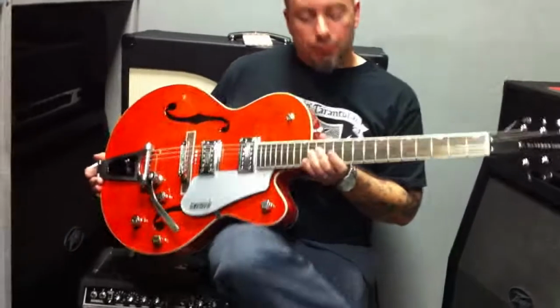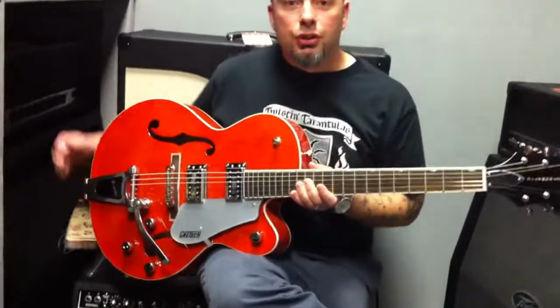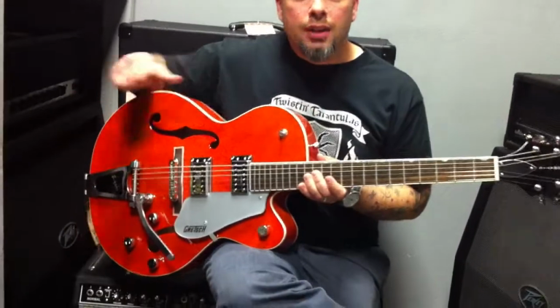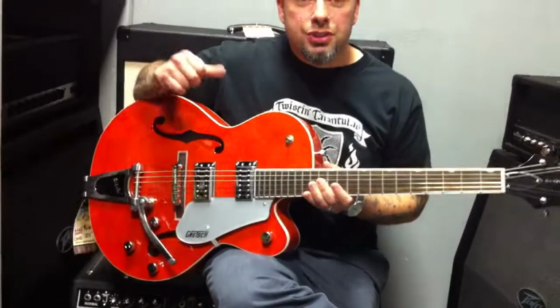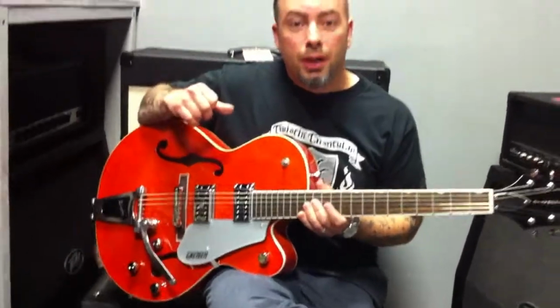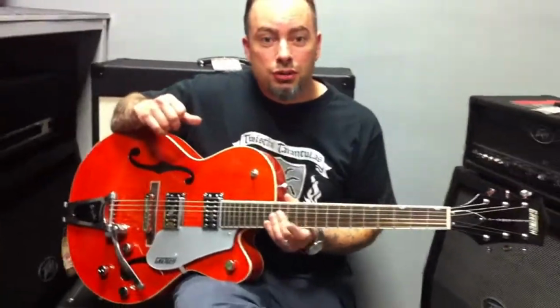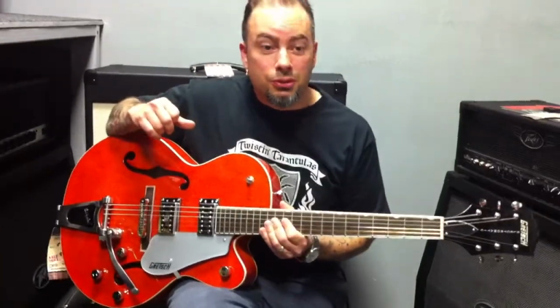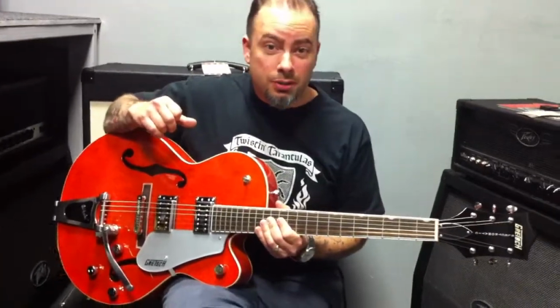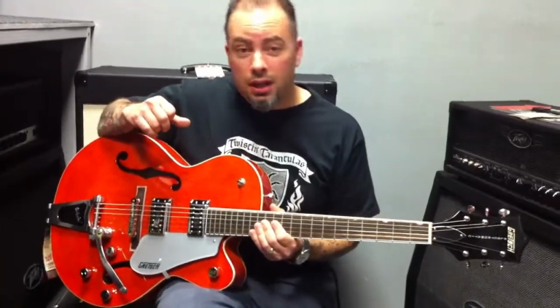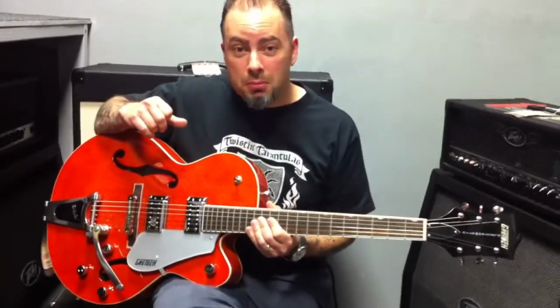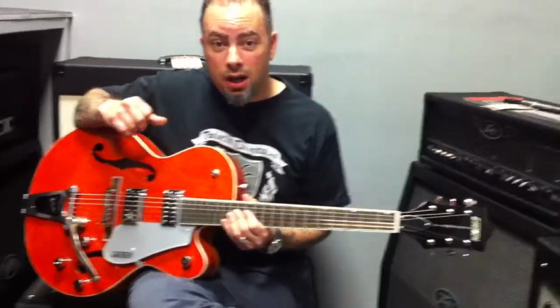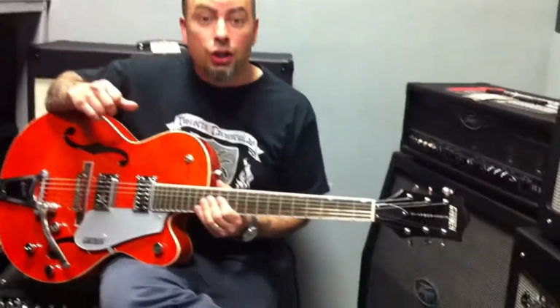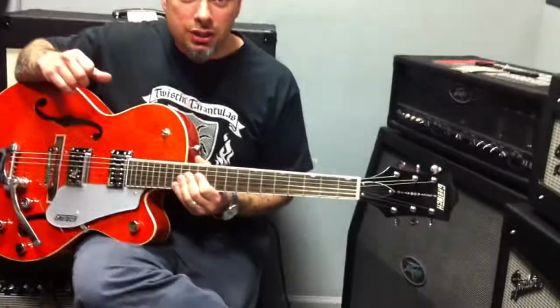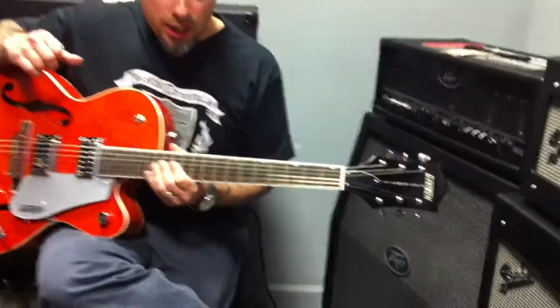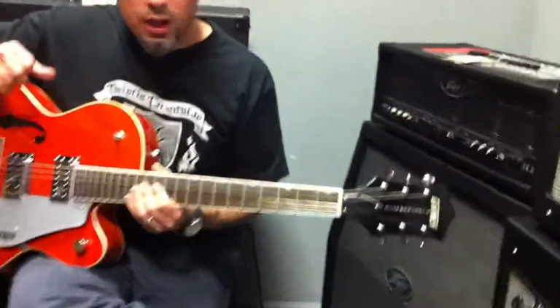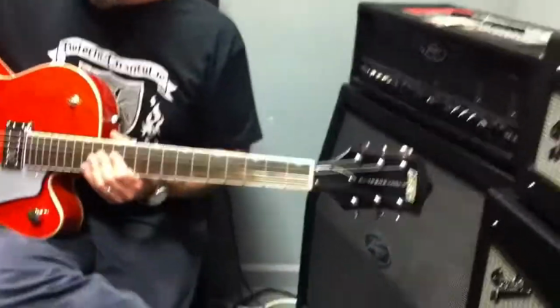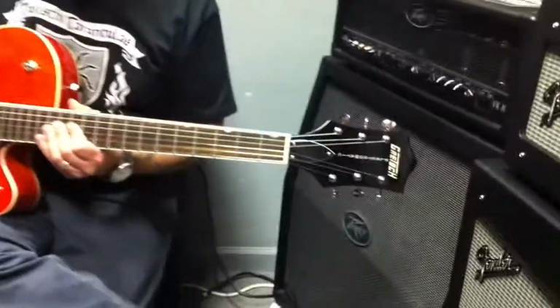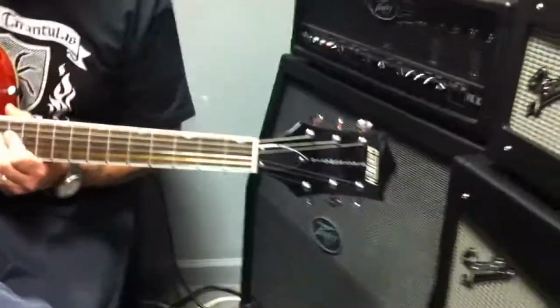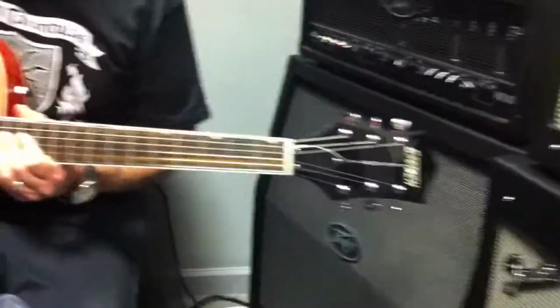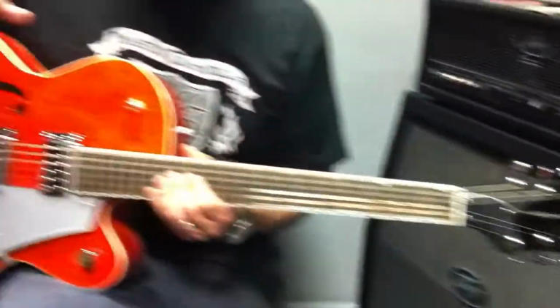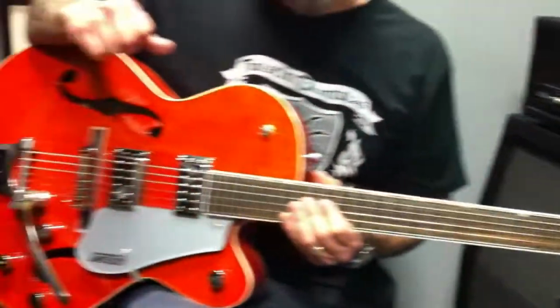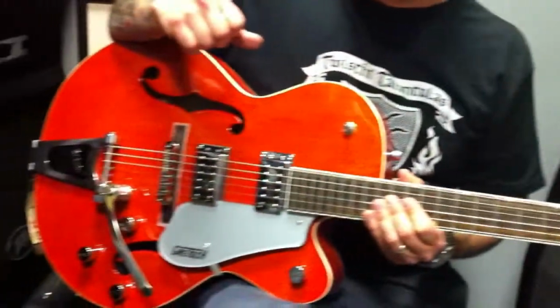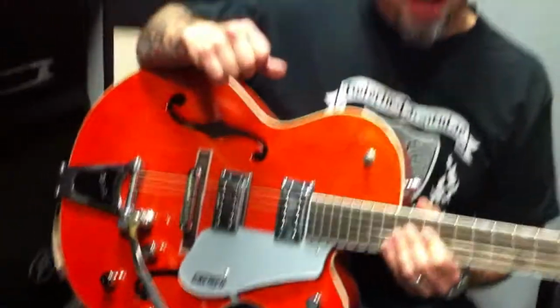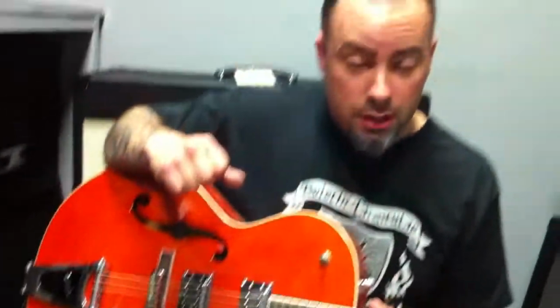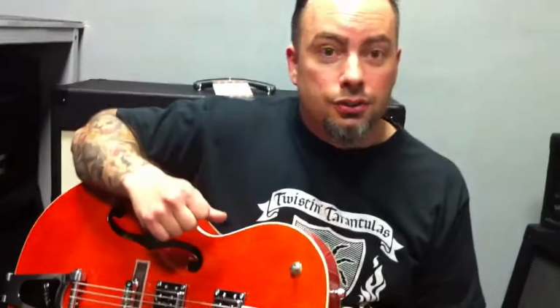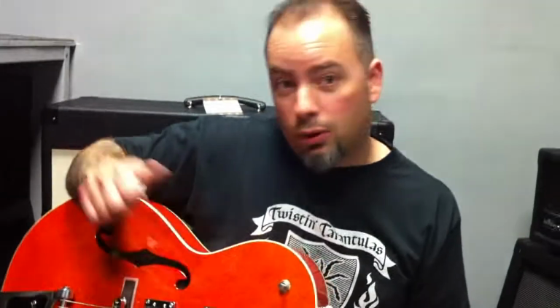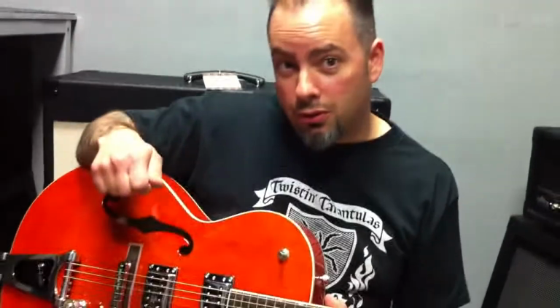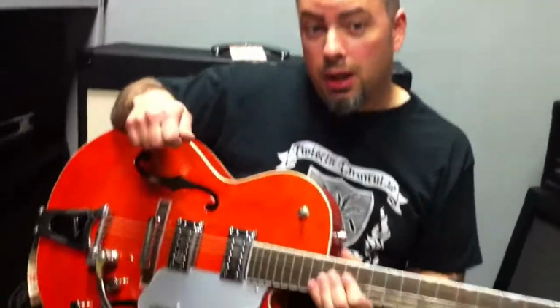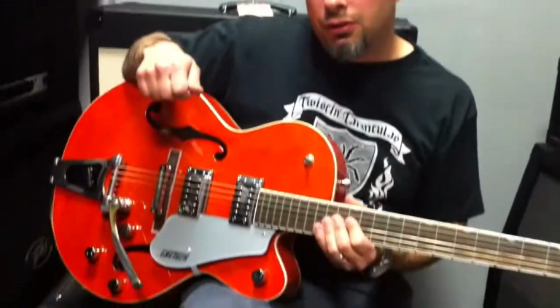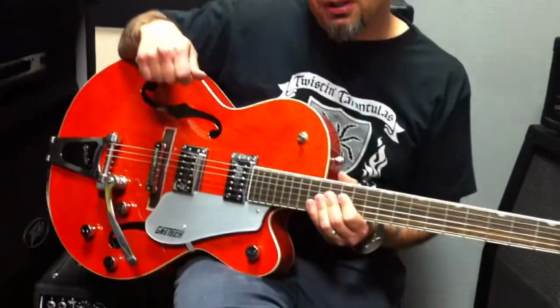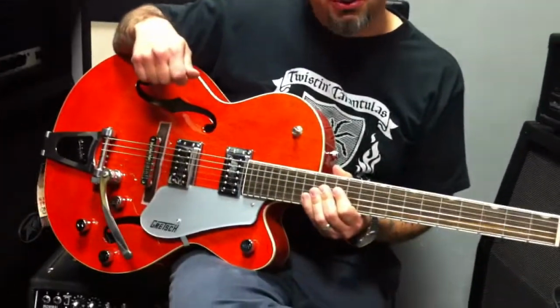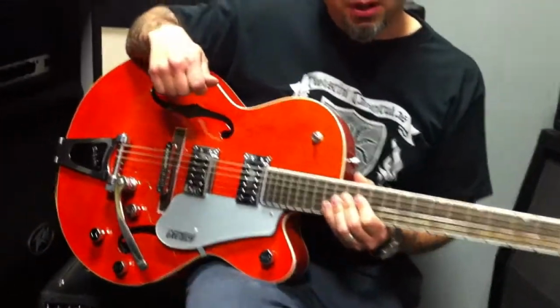For the average guy that wants to start playing country music, rockabilly, anything Americana, a Gretsch is the way to go. And not just a Gretsch, but a Gretsch through a Fender amp. And today we're going through a Silver Face Twin Reverb.